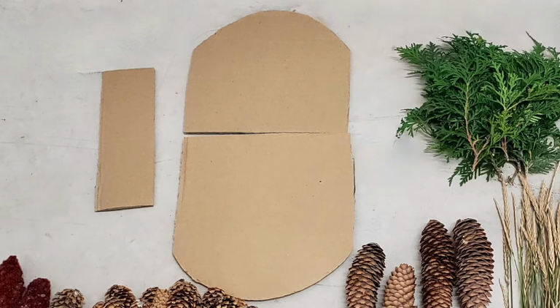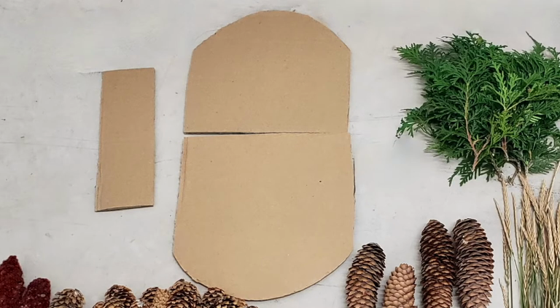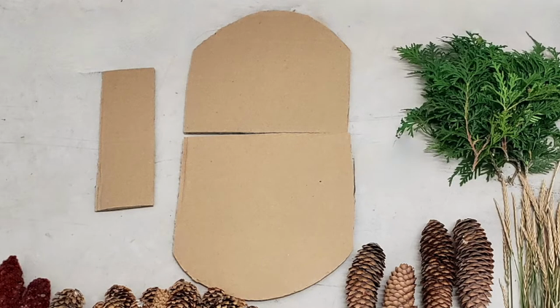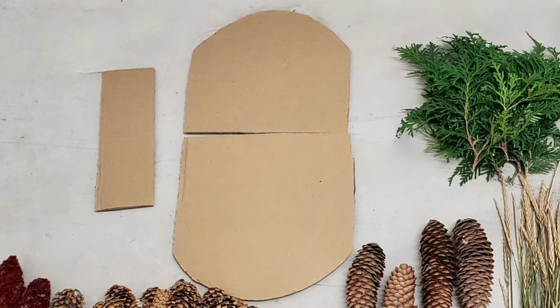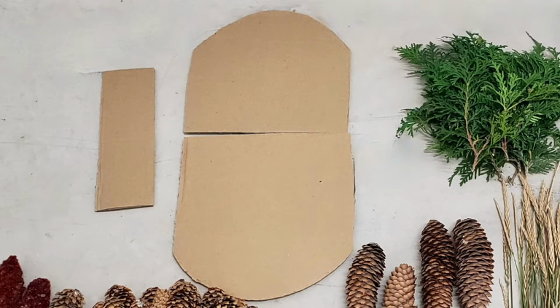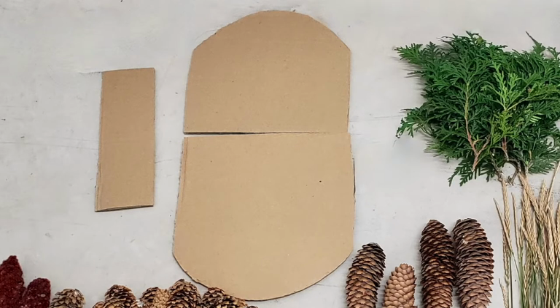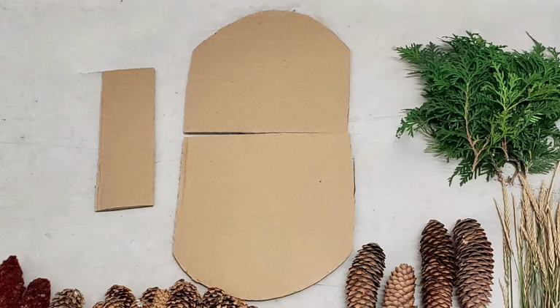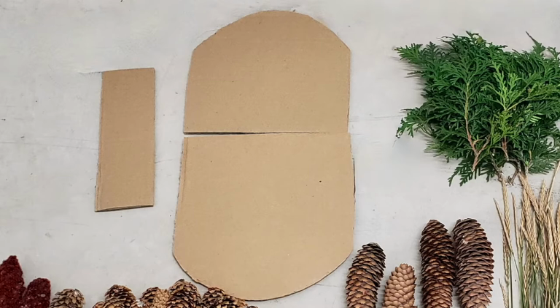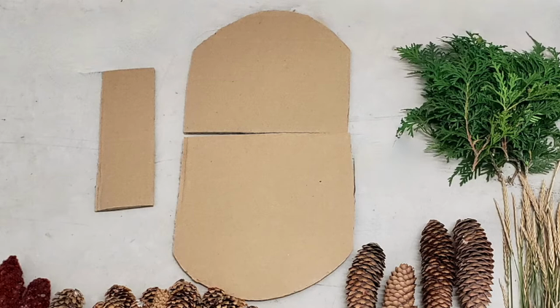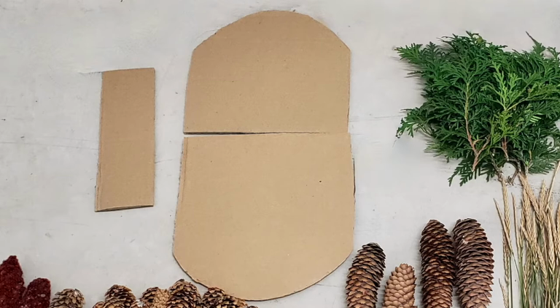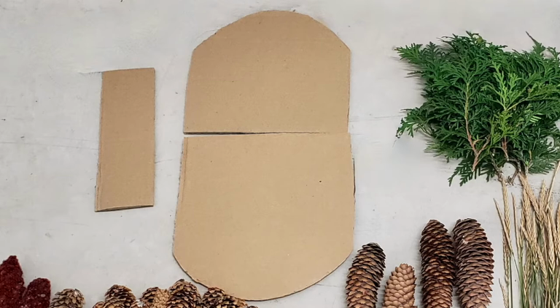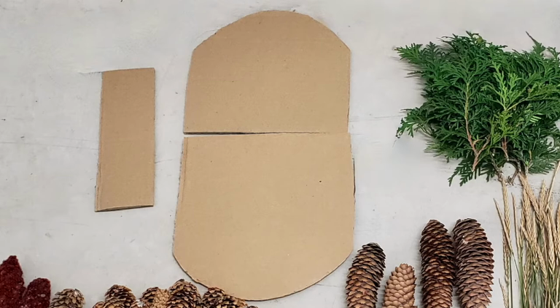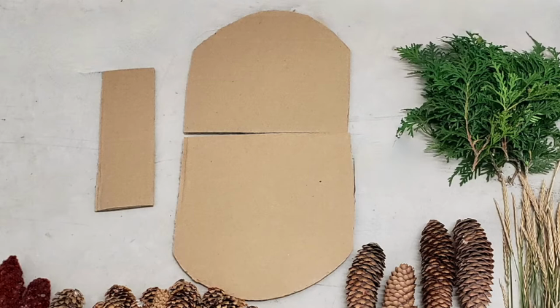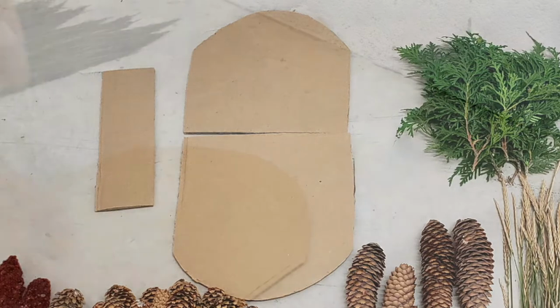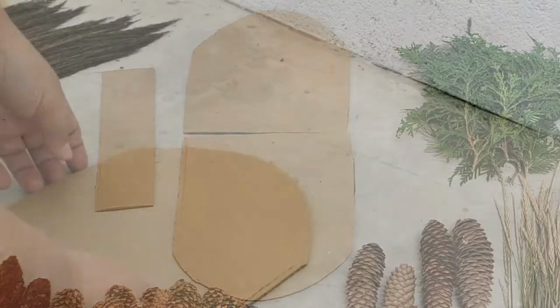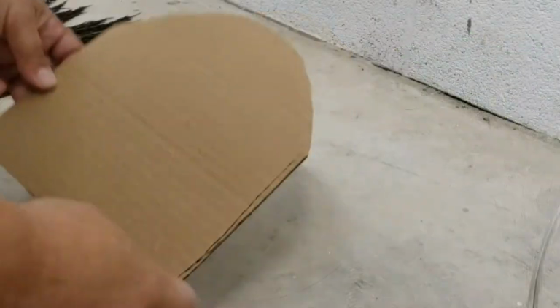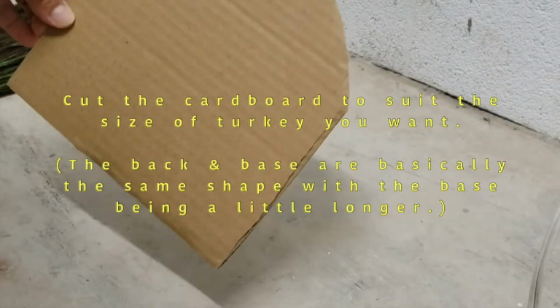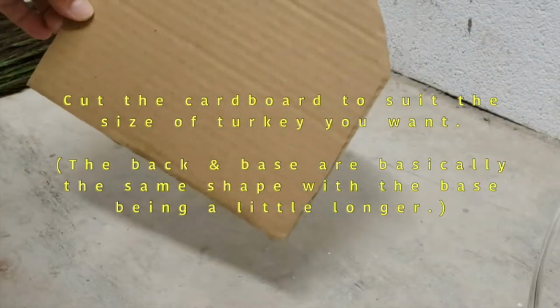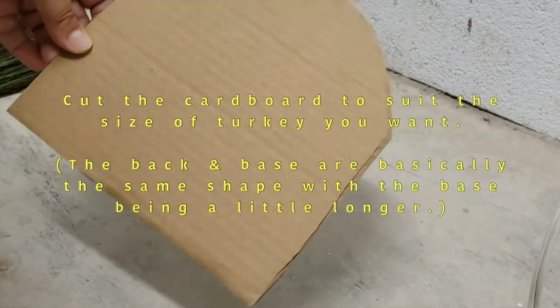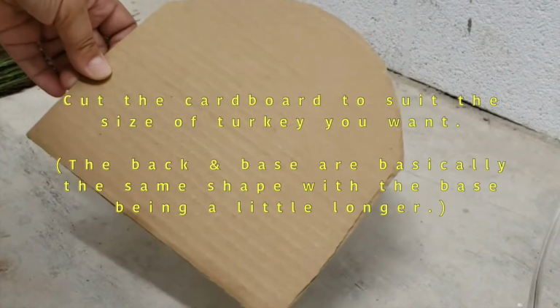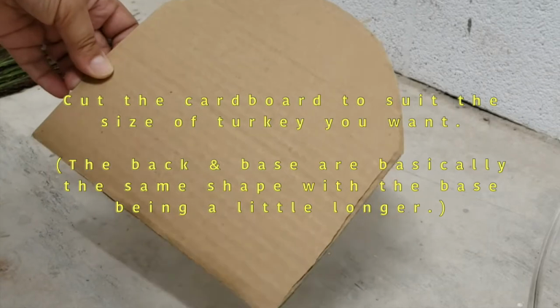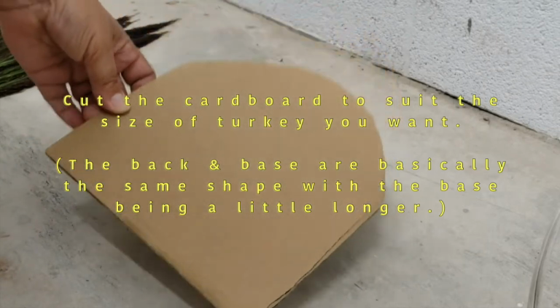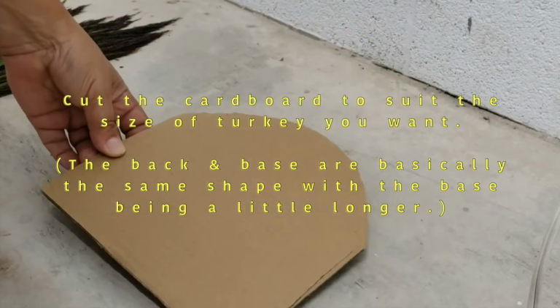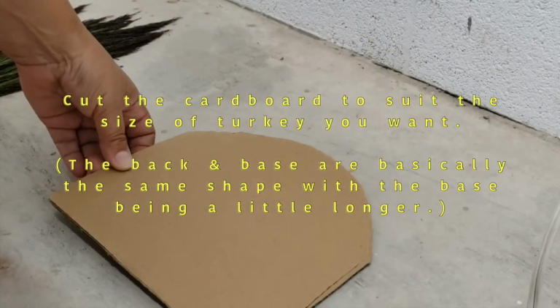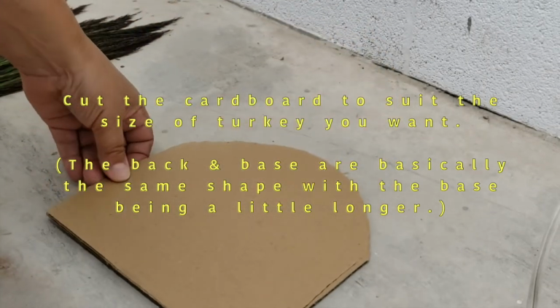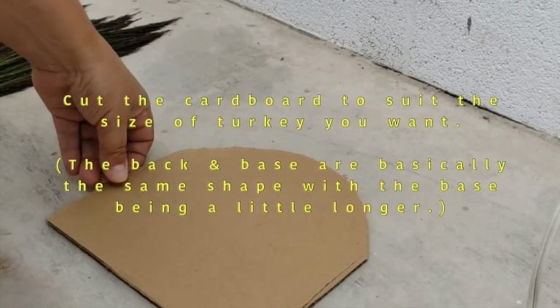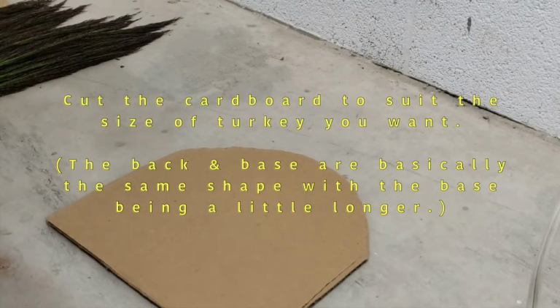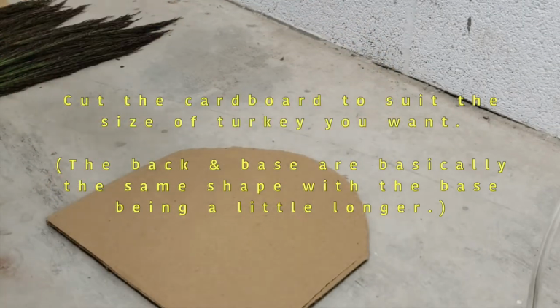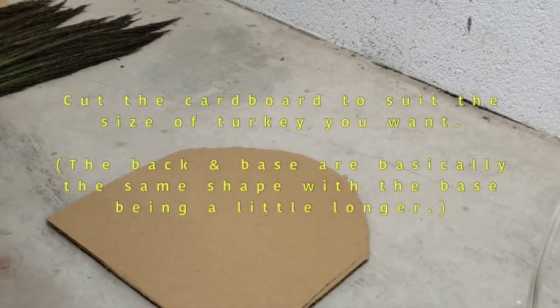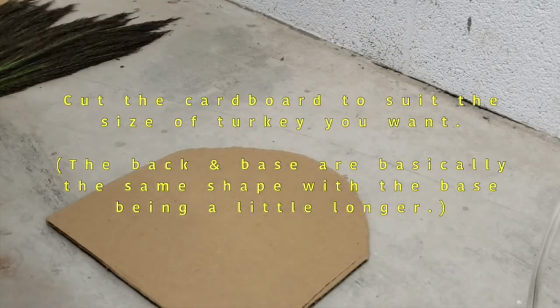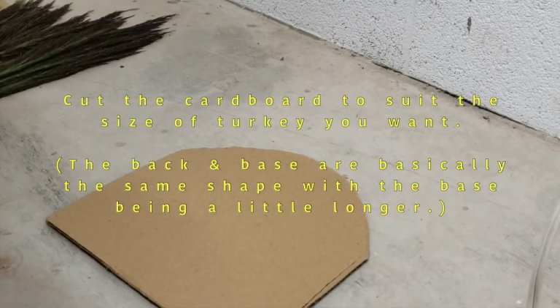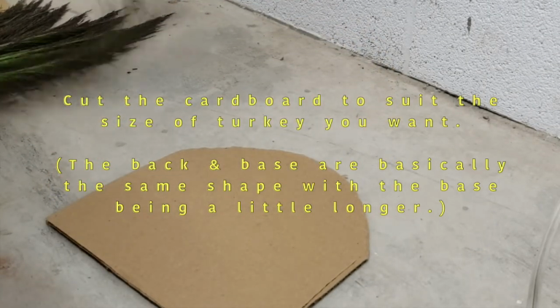You can also use that long rectangular piece as a backstop to make it more firm. Basically the top part is going to be a rounded shape as well as the bottom — just make the bottom part a little bit longer.